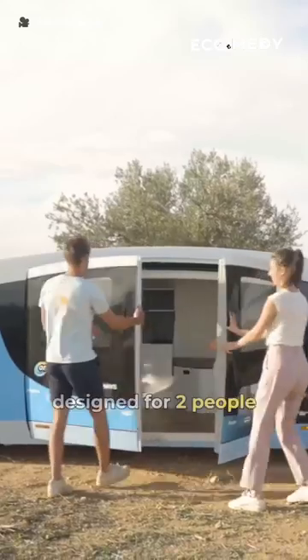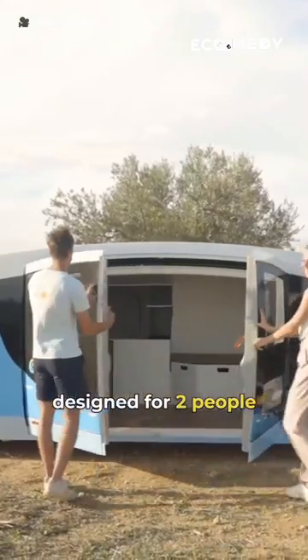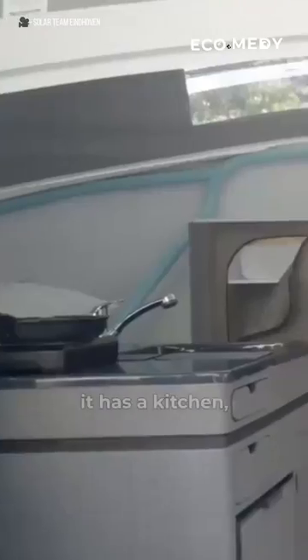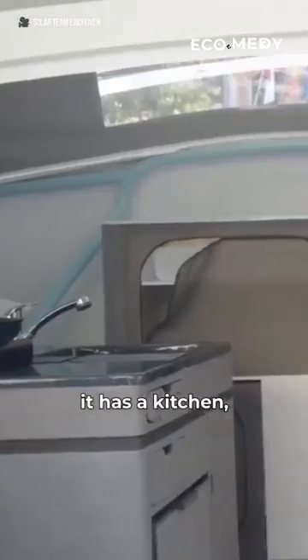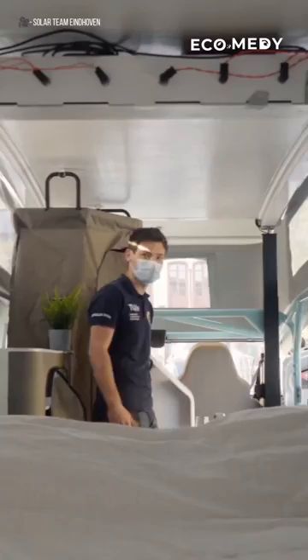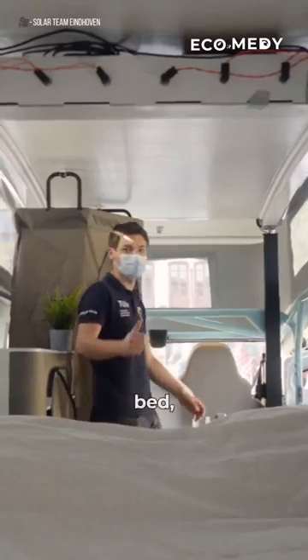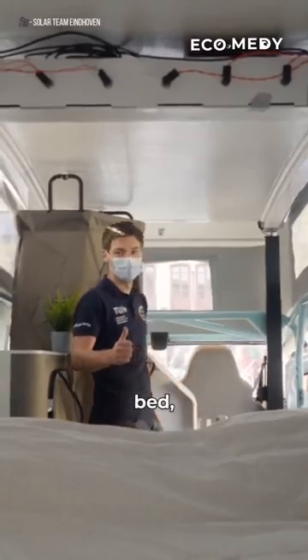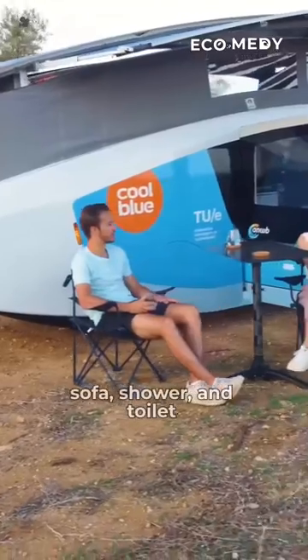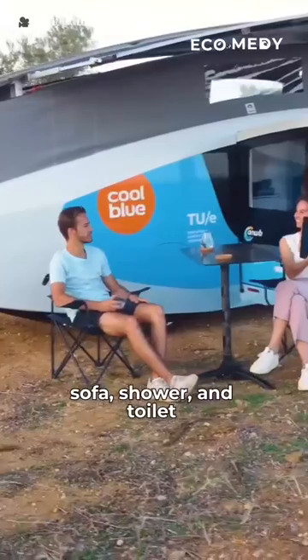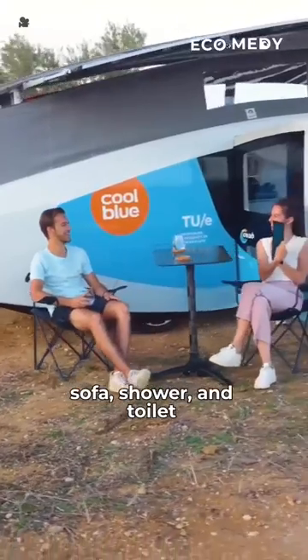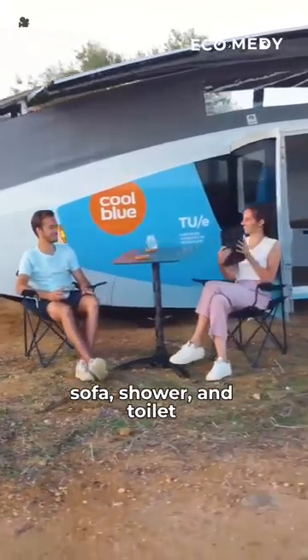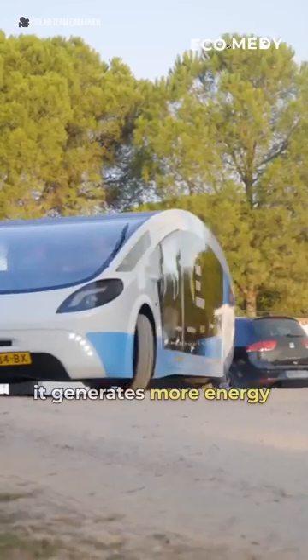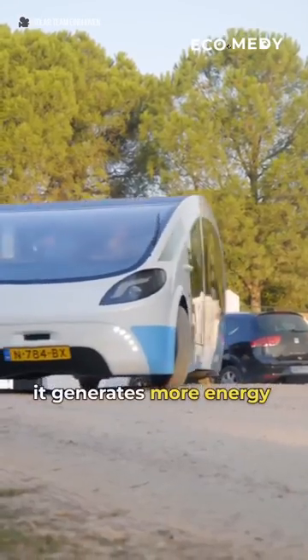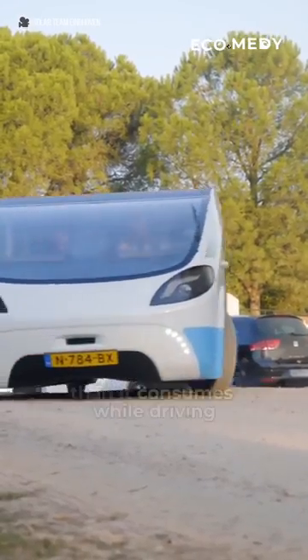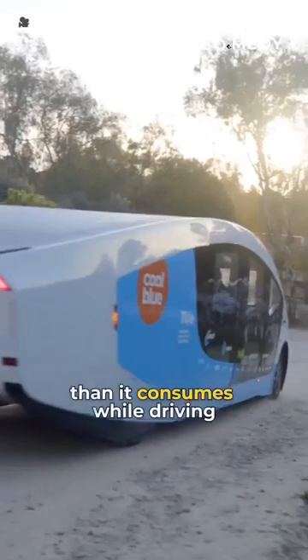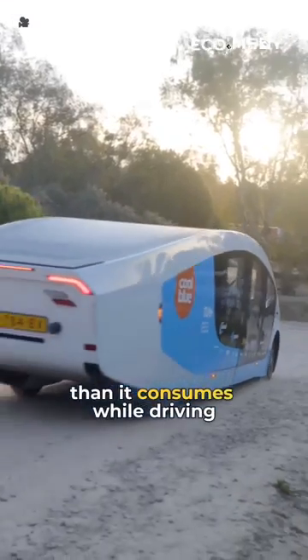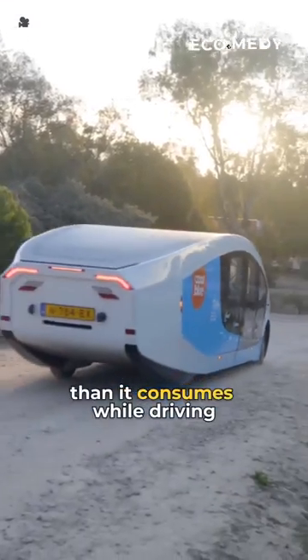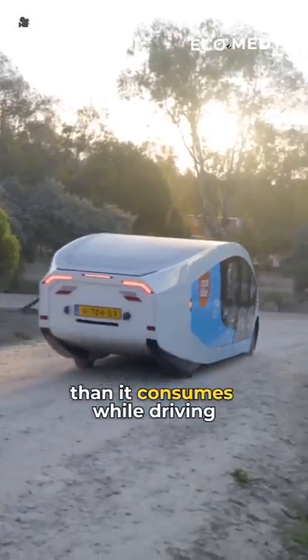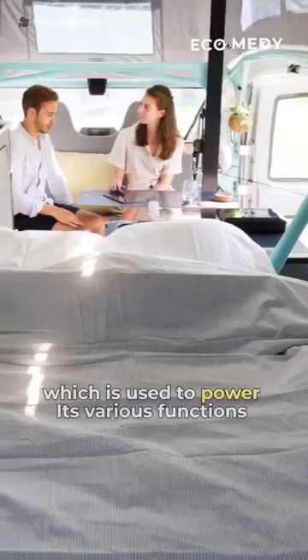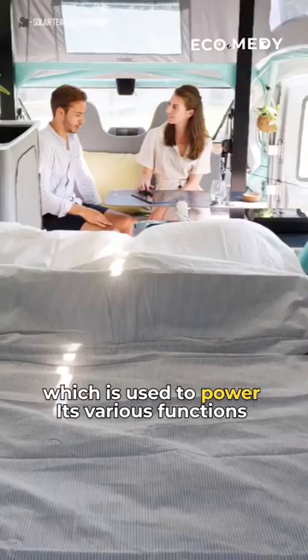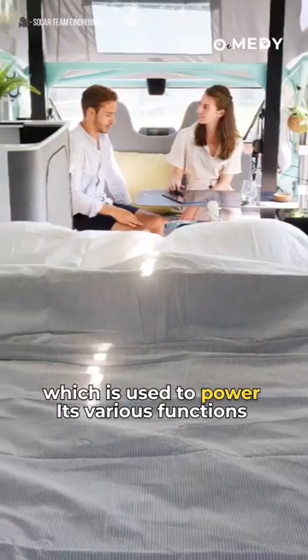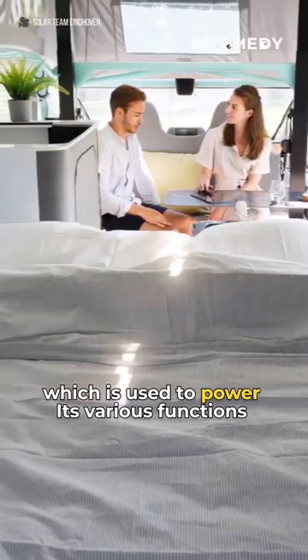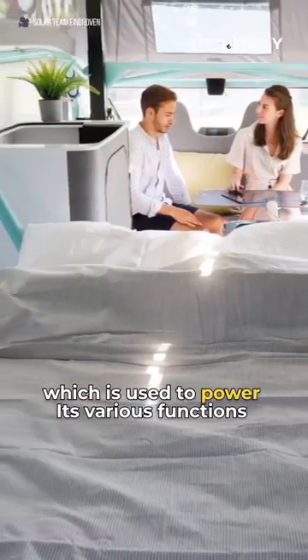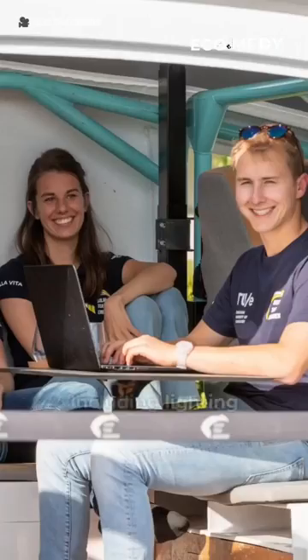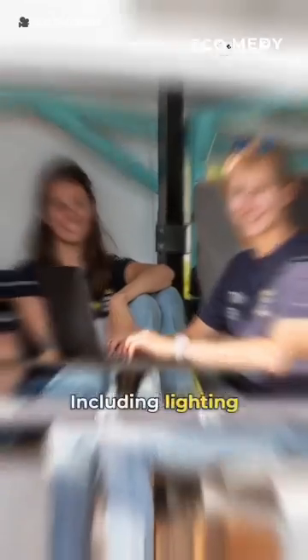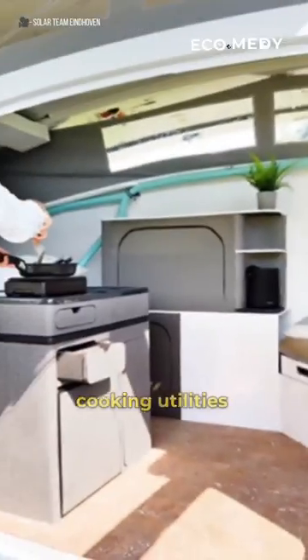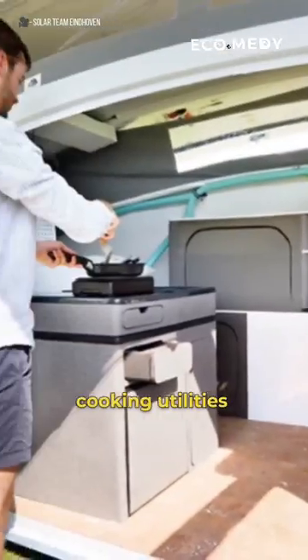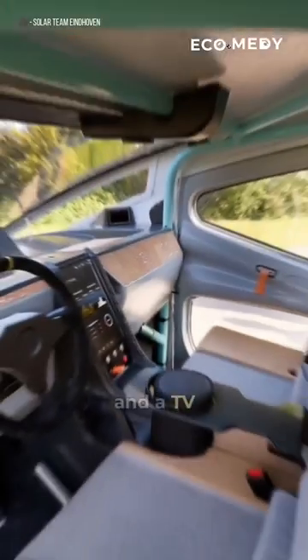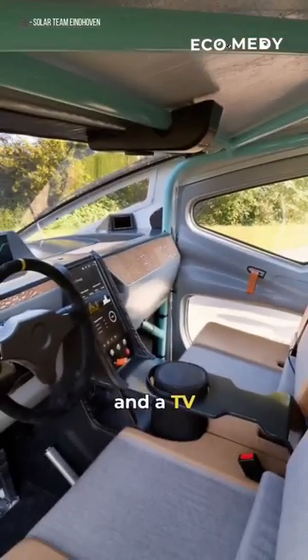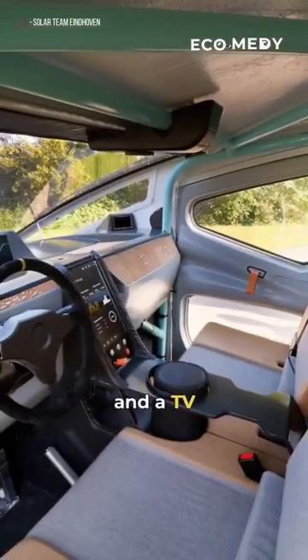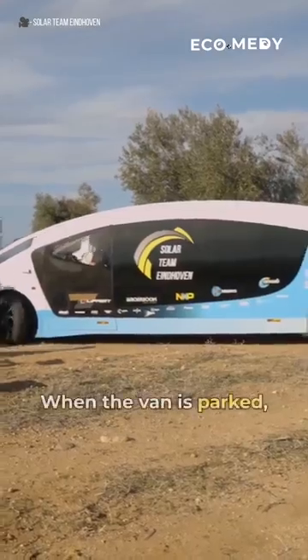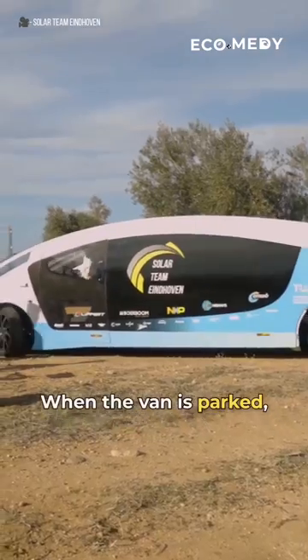Designed for two people, it has a kitchen, bed, sofa, shower, and toilet. It generates more energy than it consumes while driving, which is used to power its various functions, including lighting, cooking utilities, and a TV. When the van is parked, the roof is lifted to provide the necessary space for sleeping, cooking, and eating.